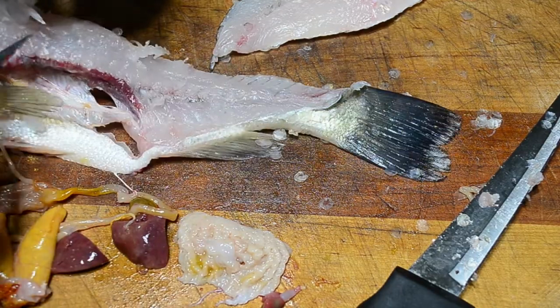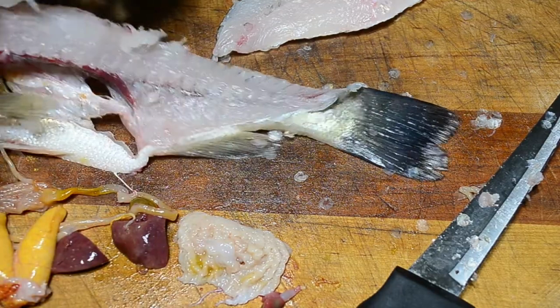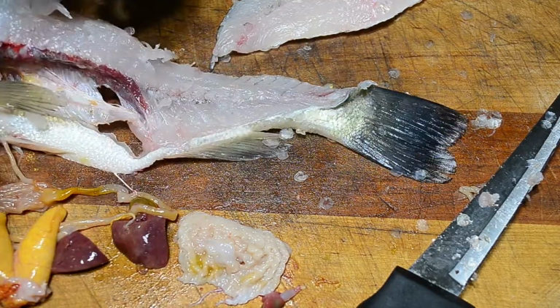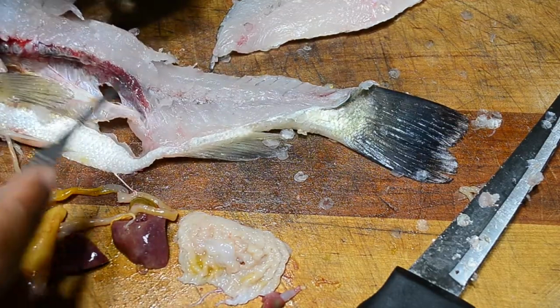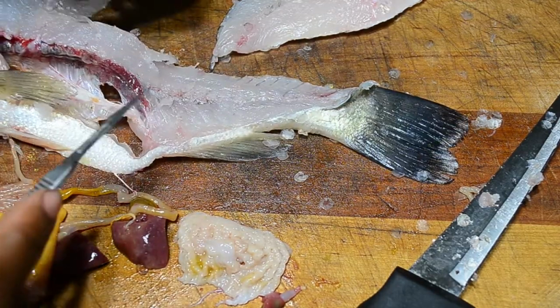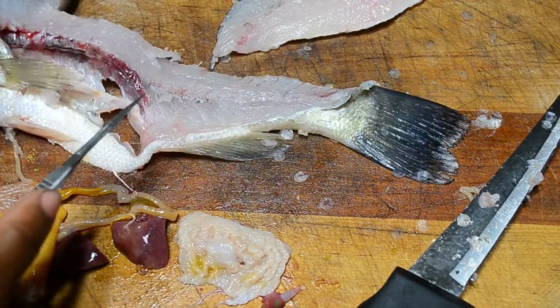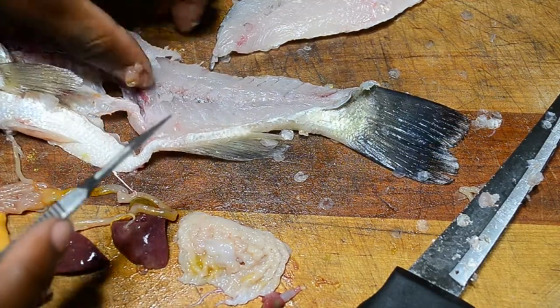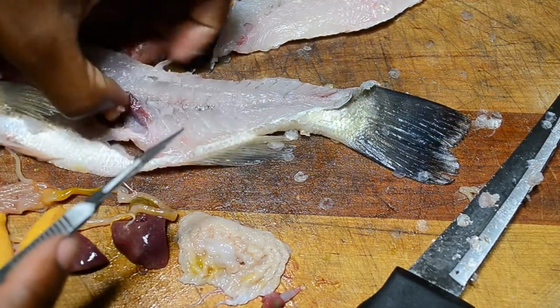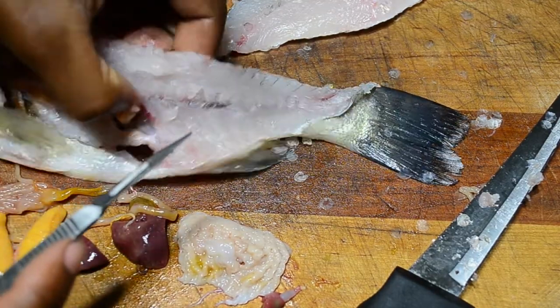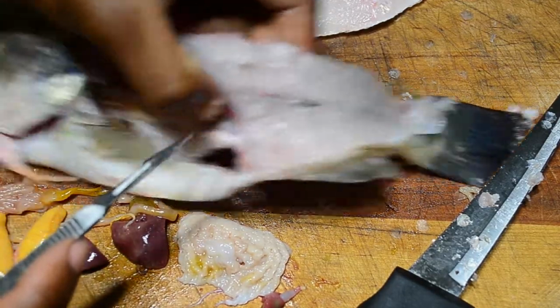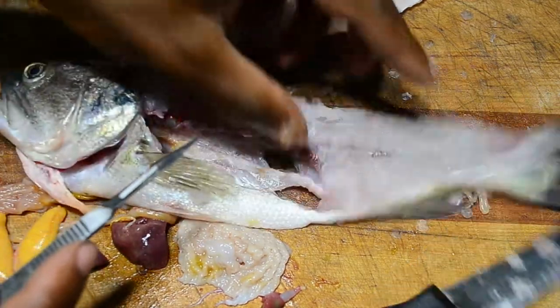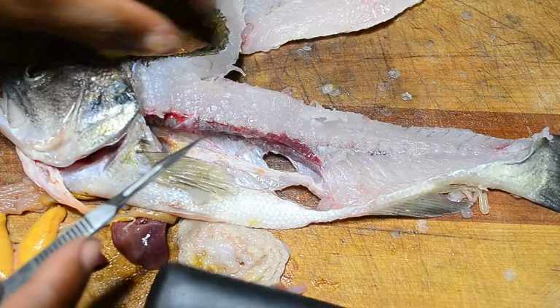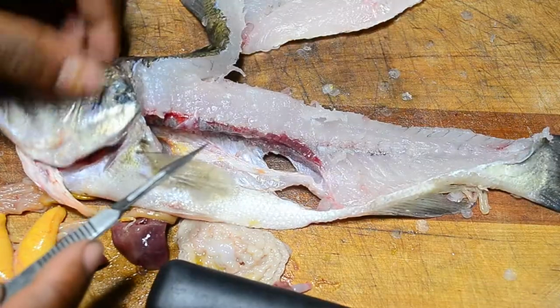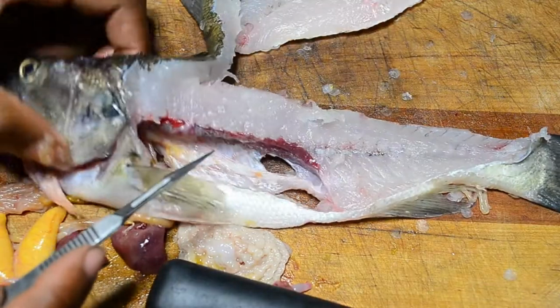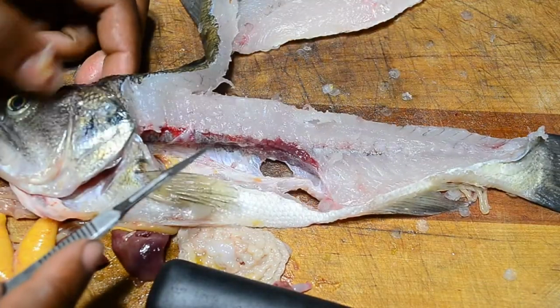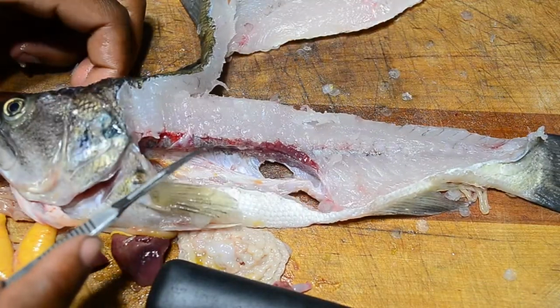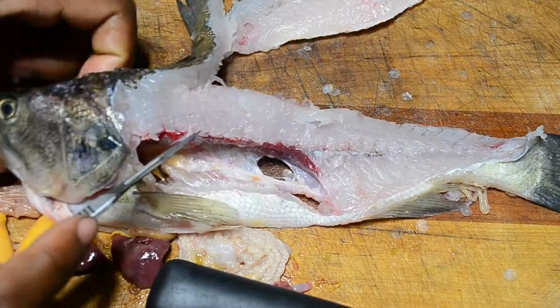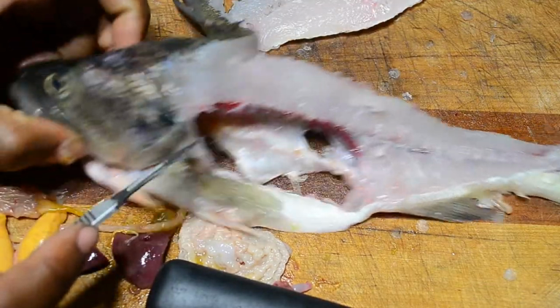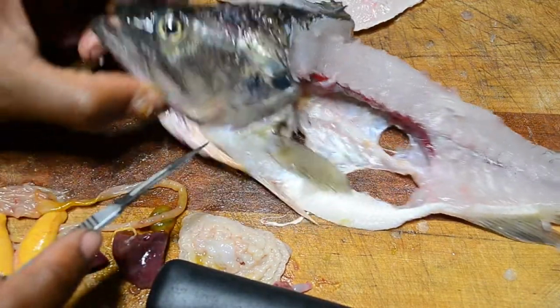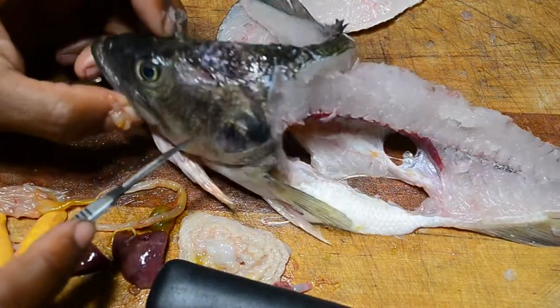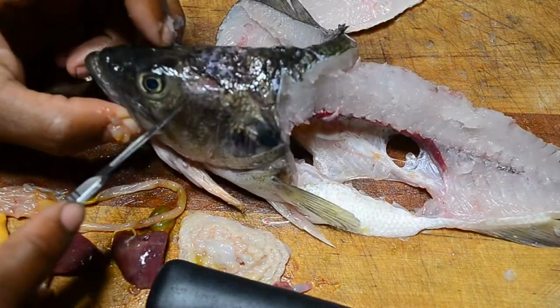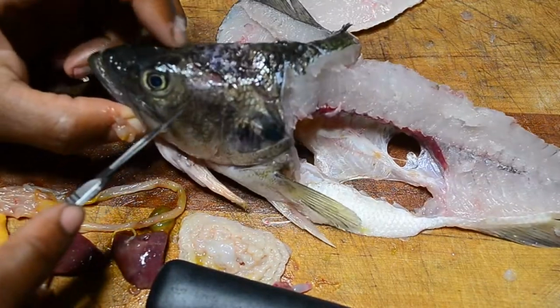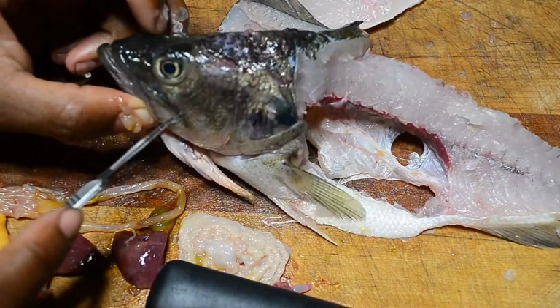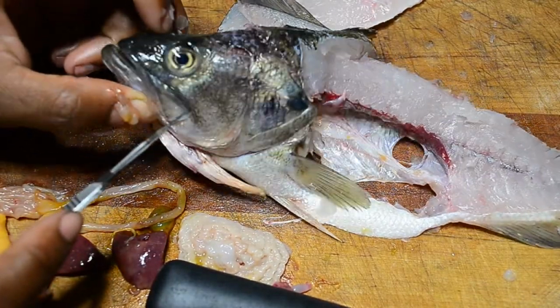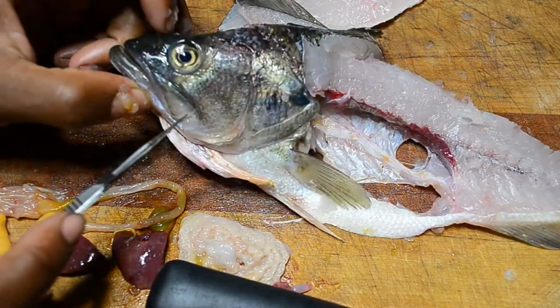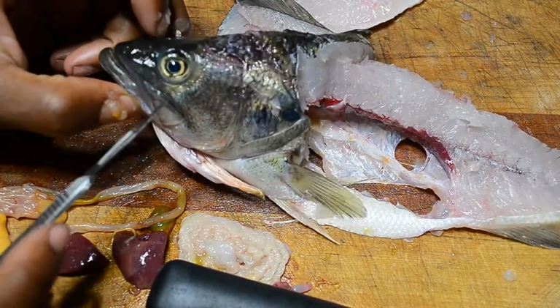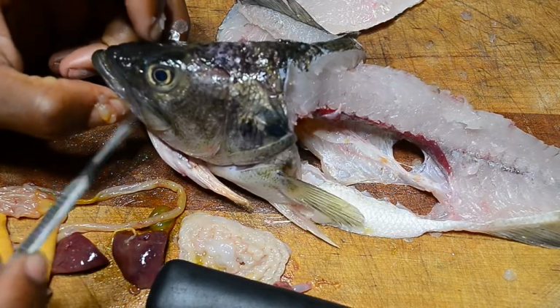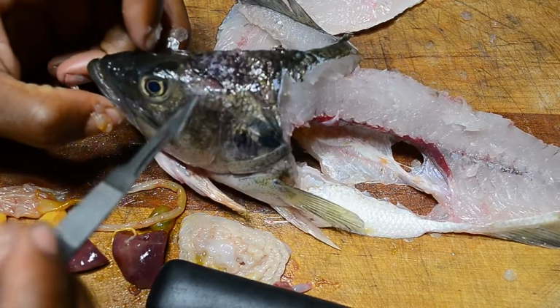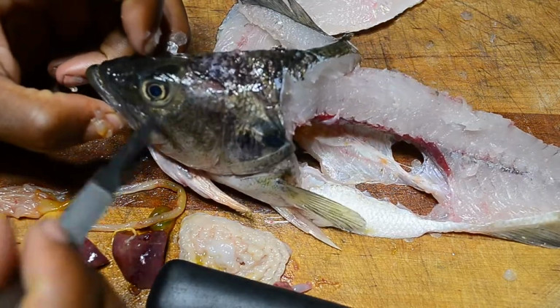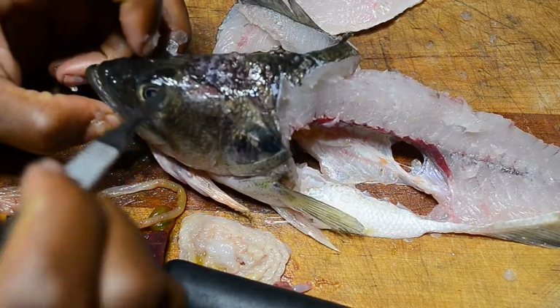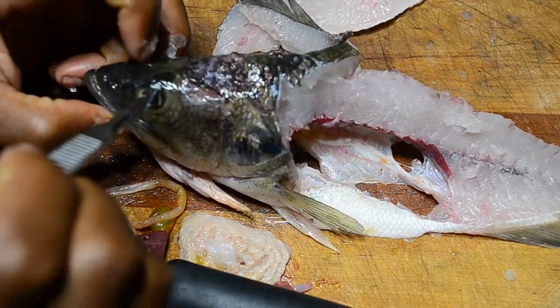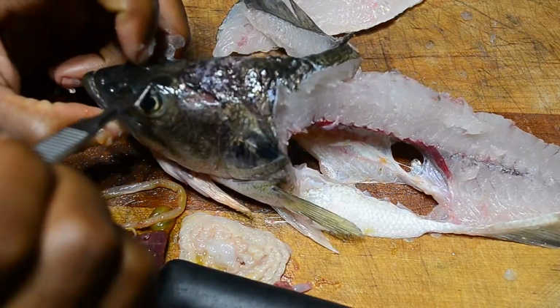That meat there is edible. You can eat the eyes too — let's see if we can take out the eyes.